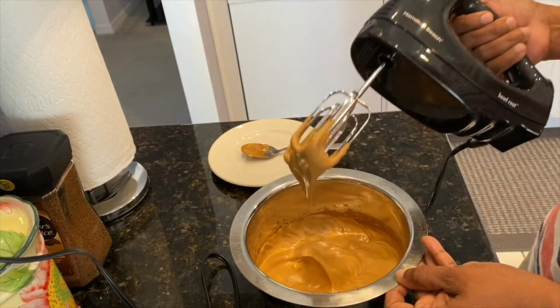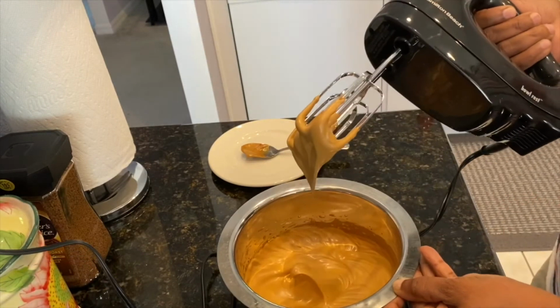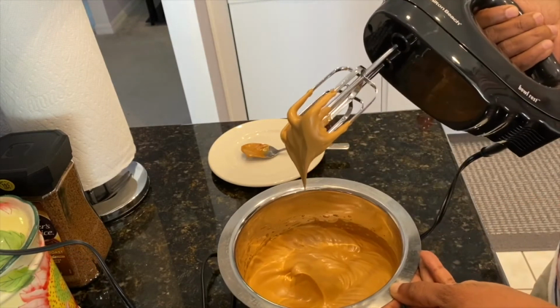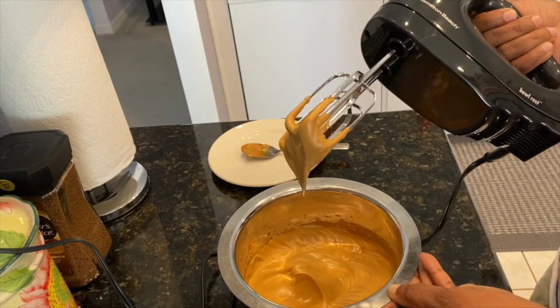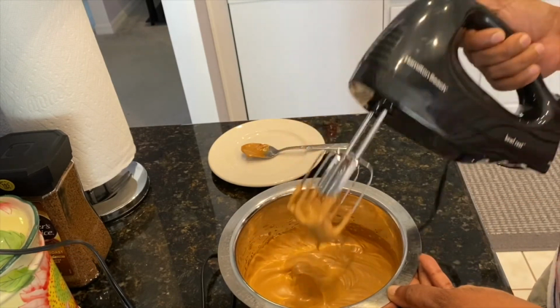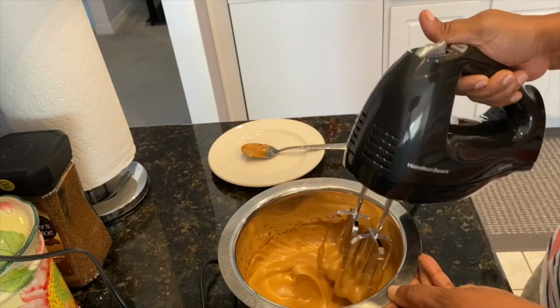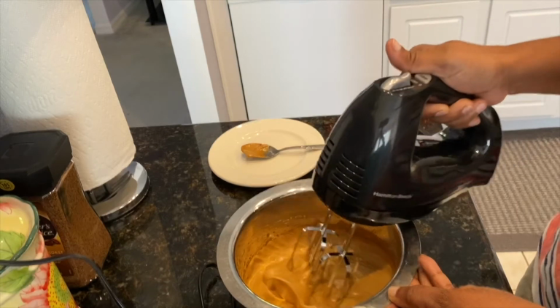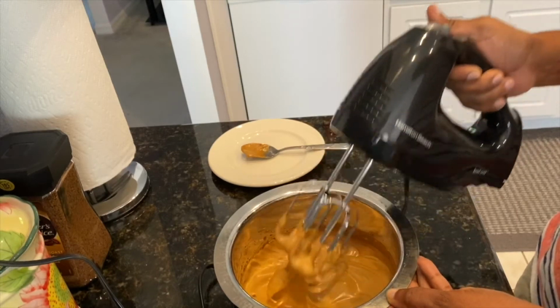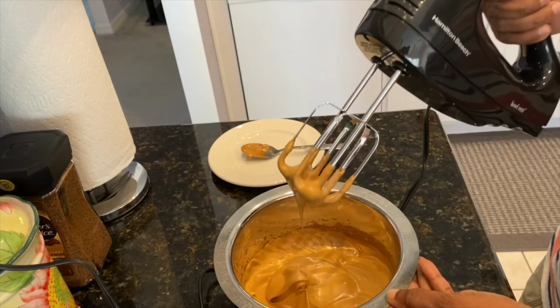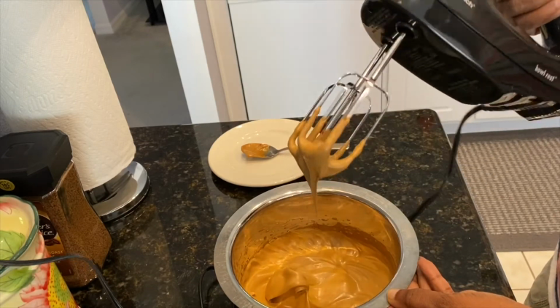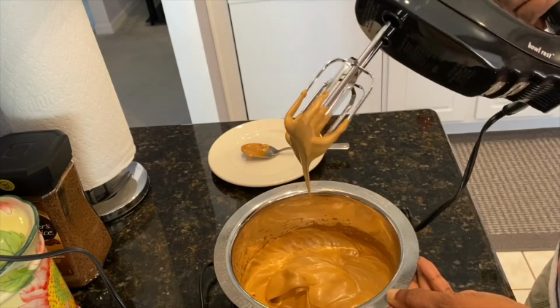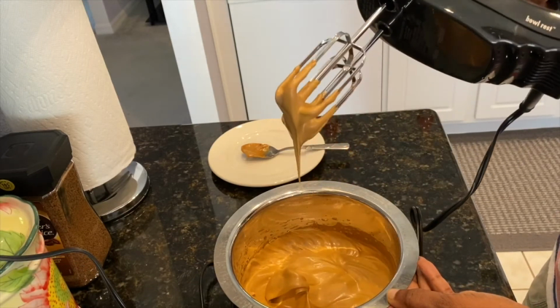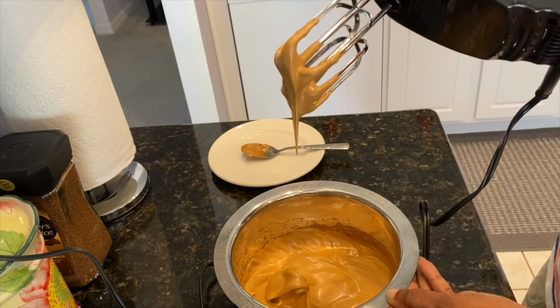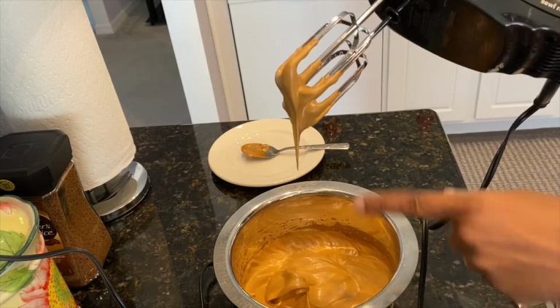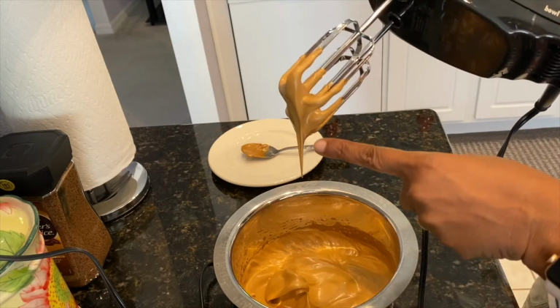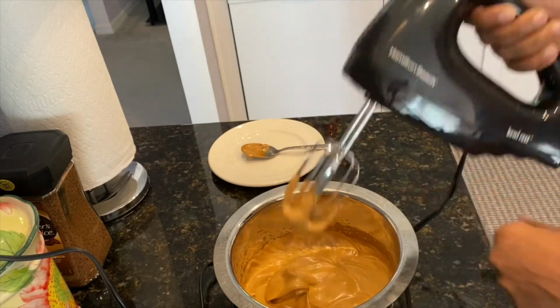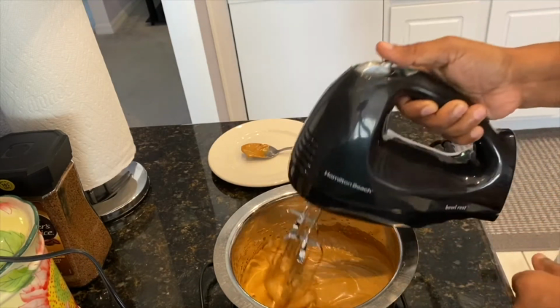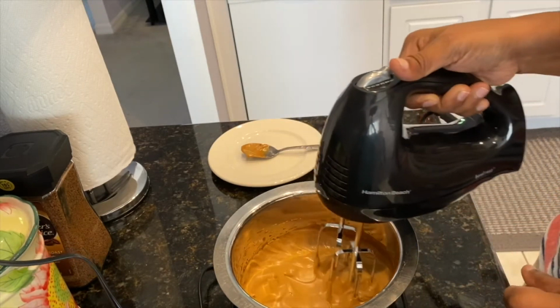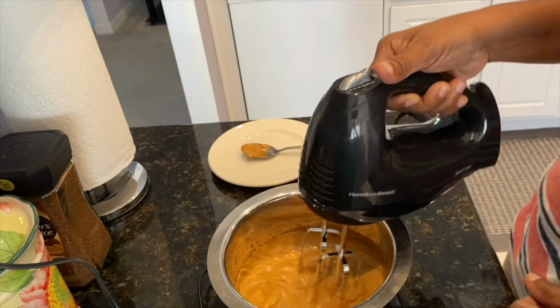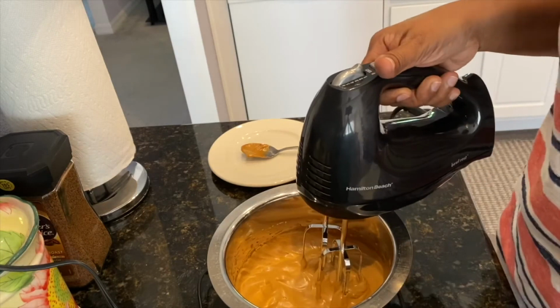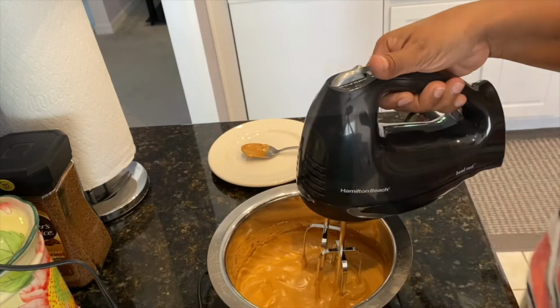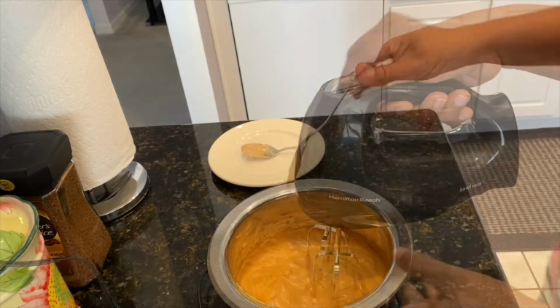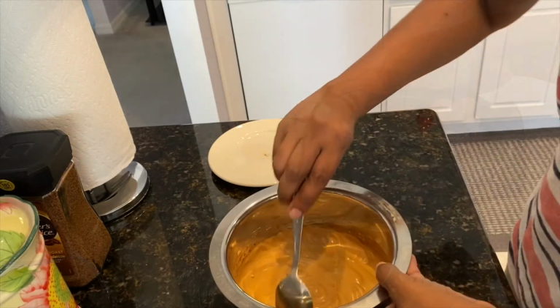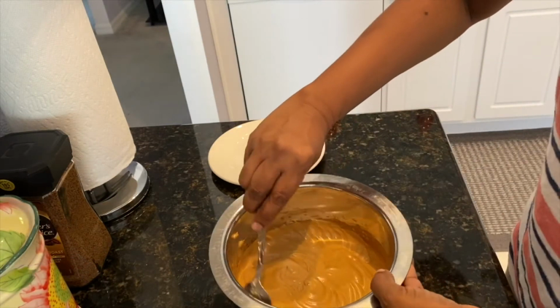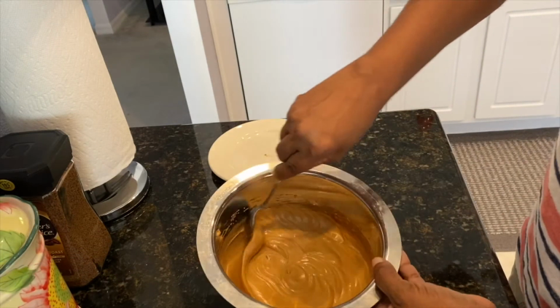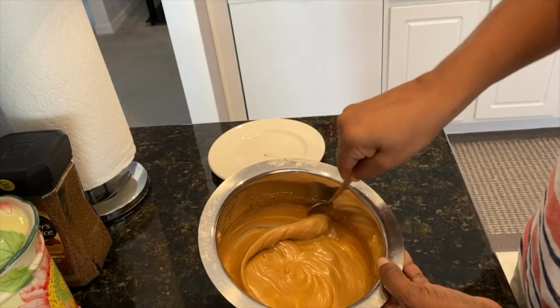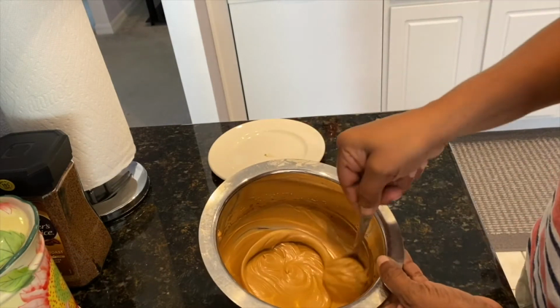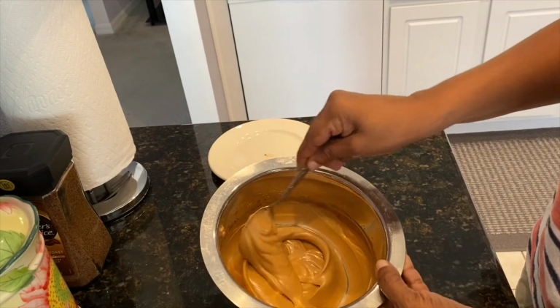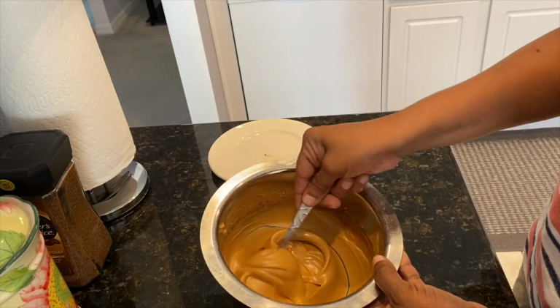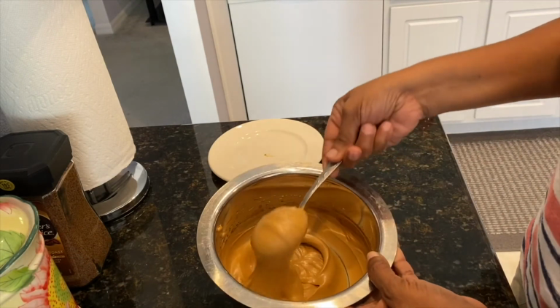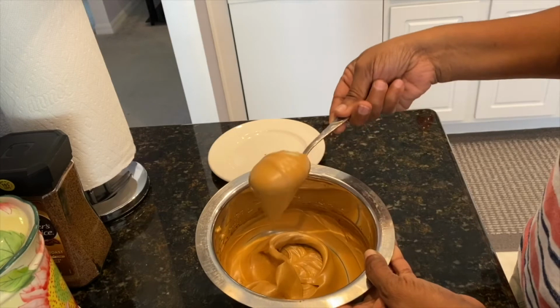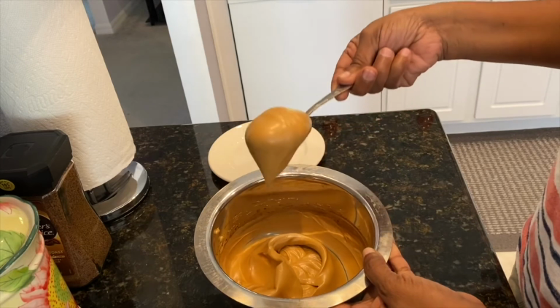After eight minutes, this is what my mixture looks like, and this is what we are looking for. You will know your mixture is ready when it looks like this — it's nice and thick and frothy.